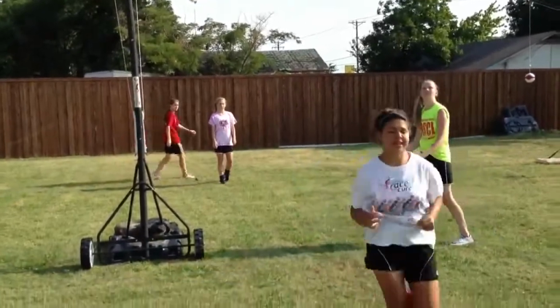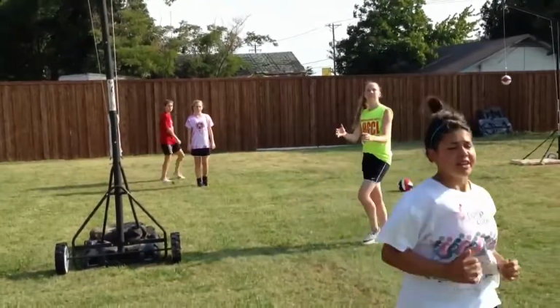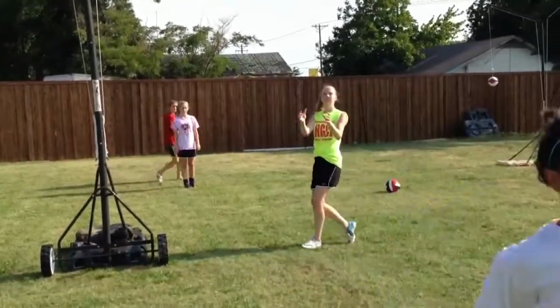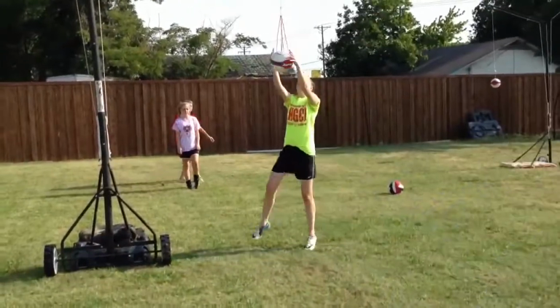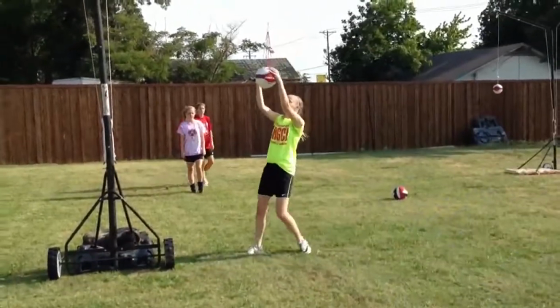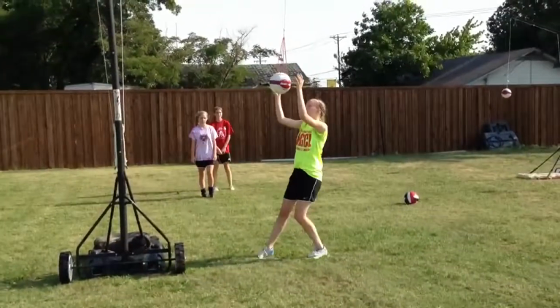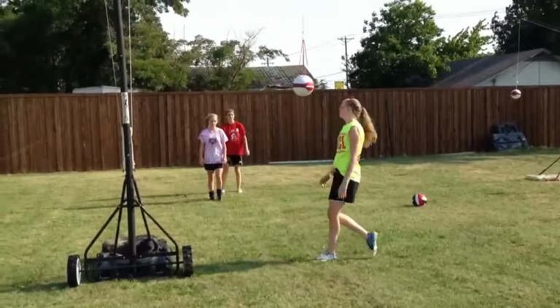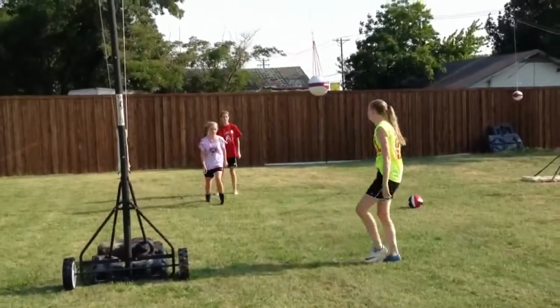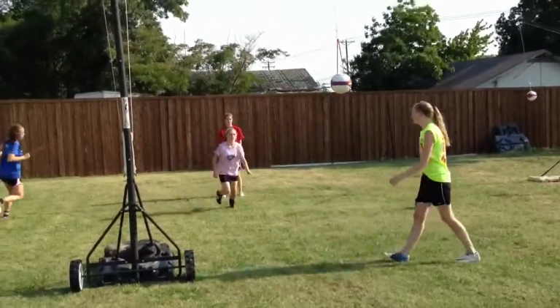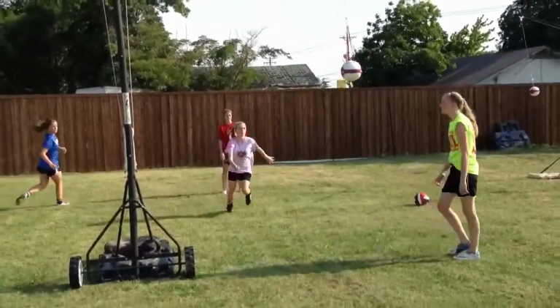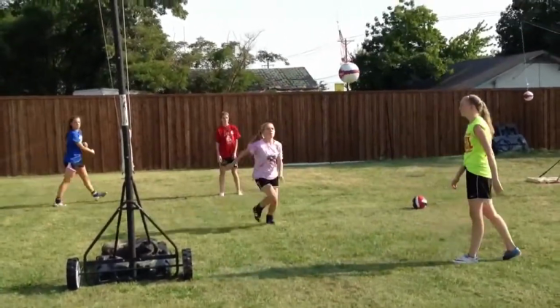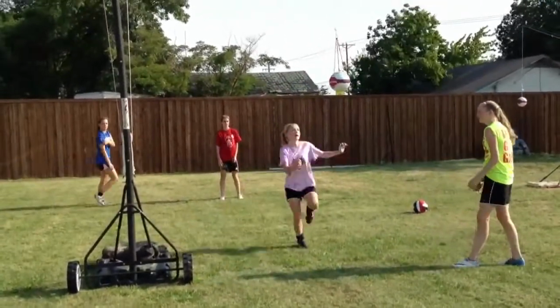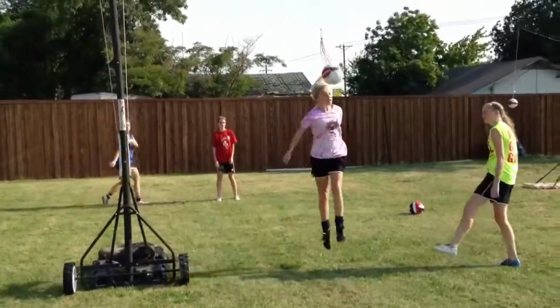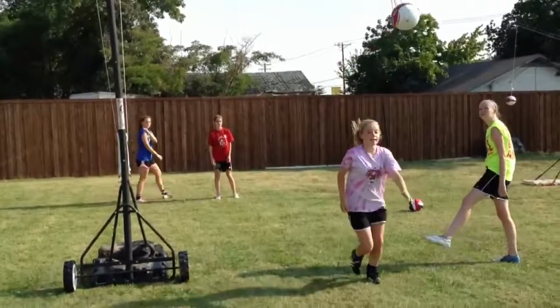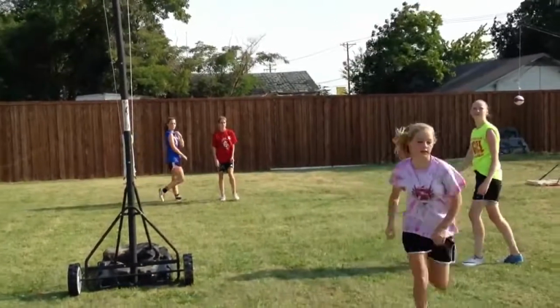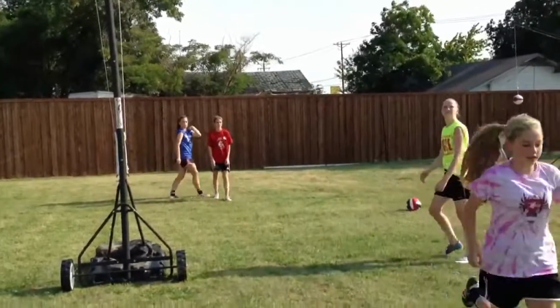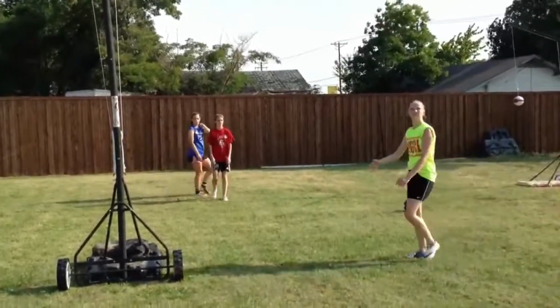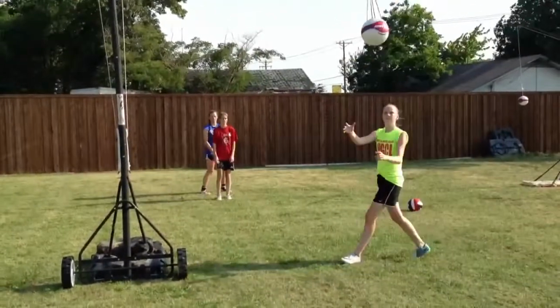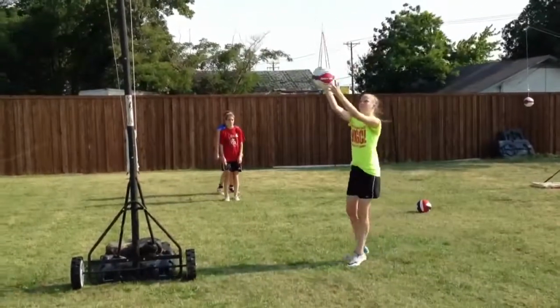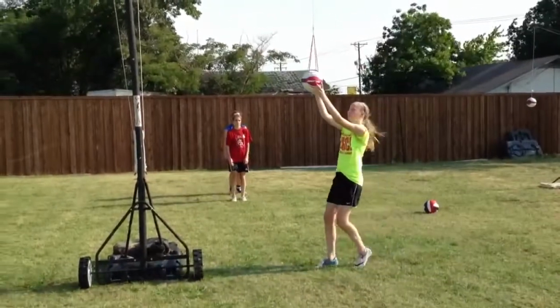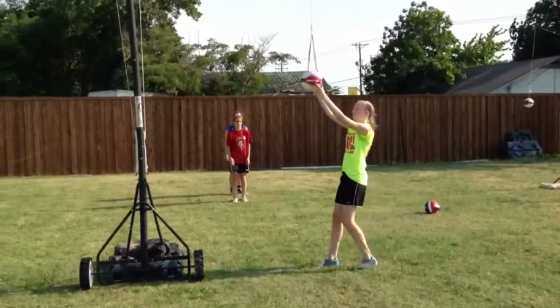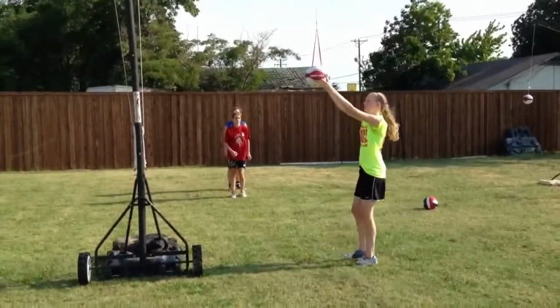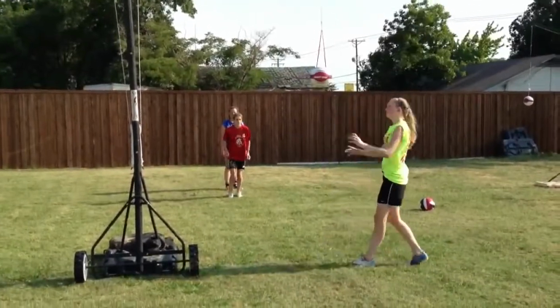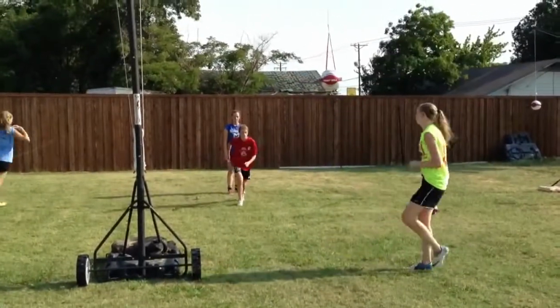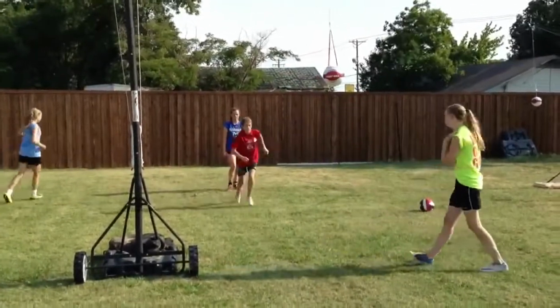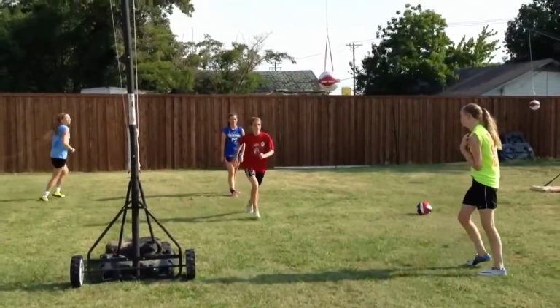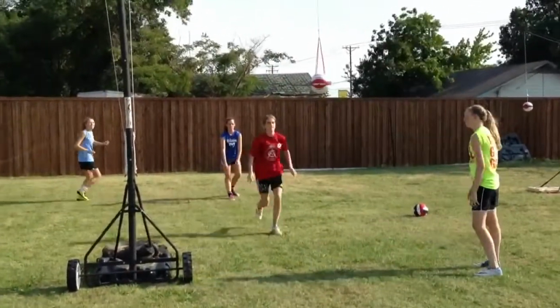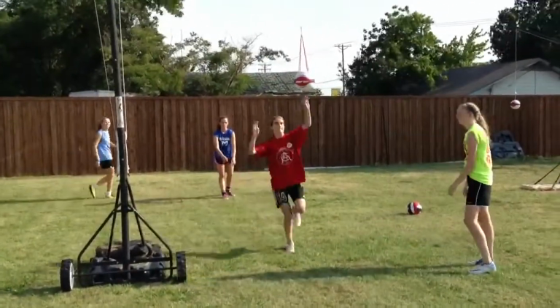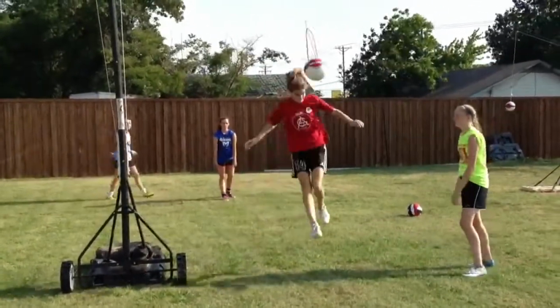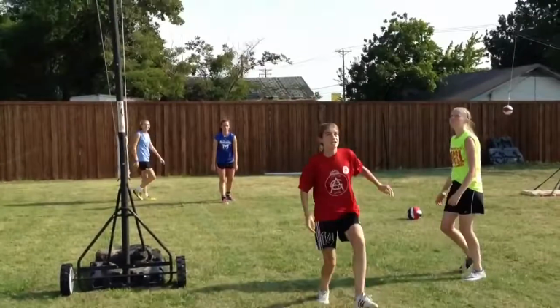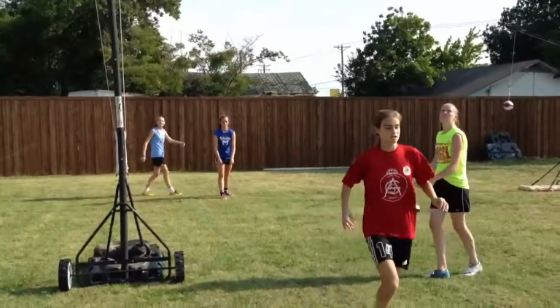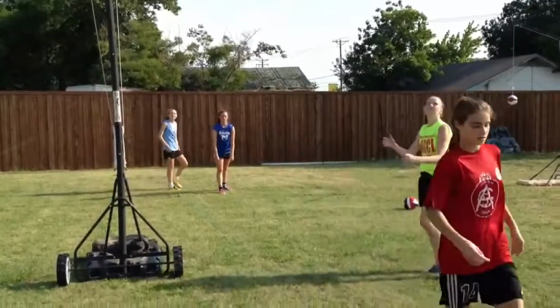That was the improper way to head it right there. She went off of two feet instead of one foot. We're trying to train these girls to get comfortable running and taking off on one foot to head the ball.